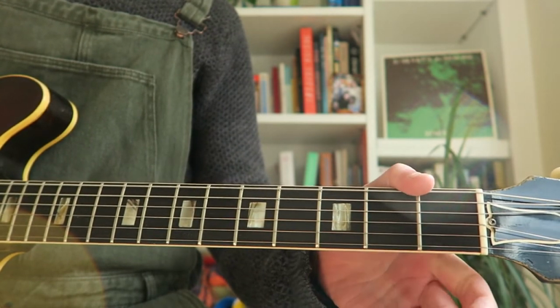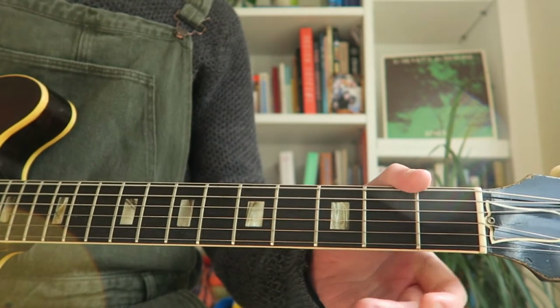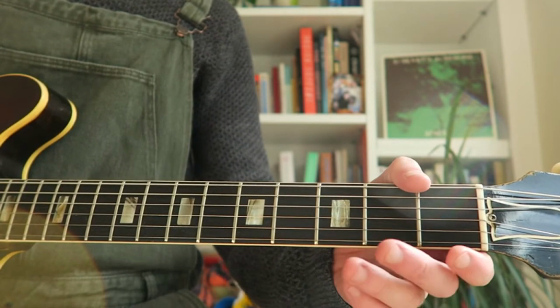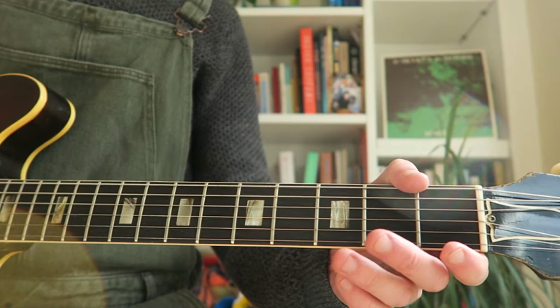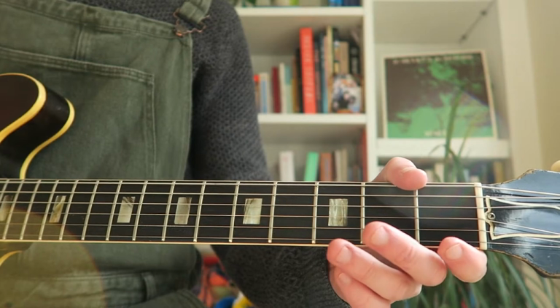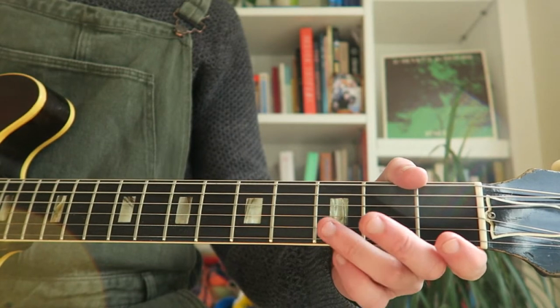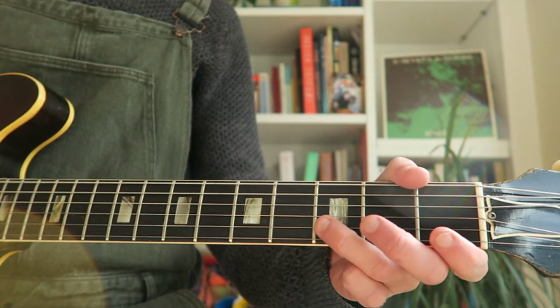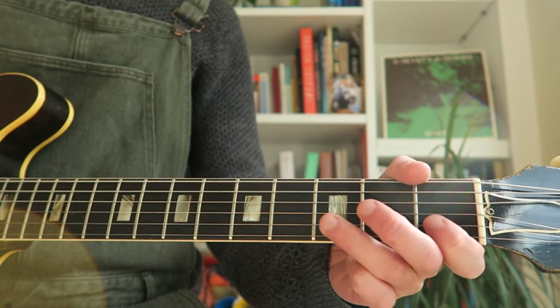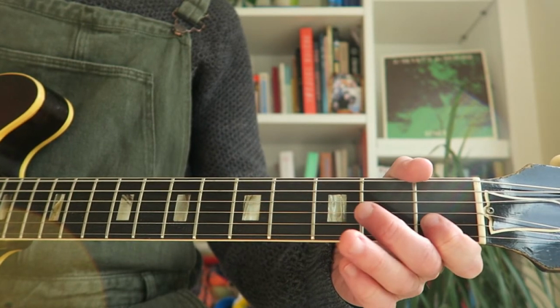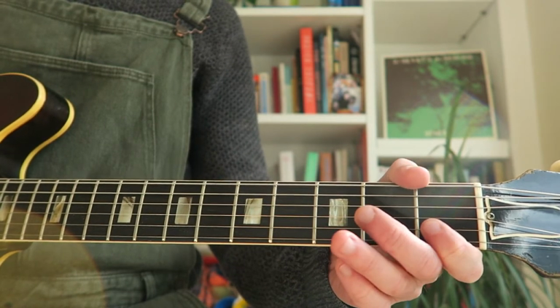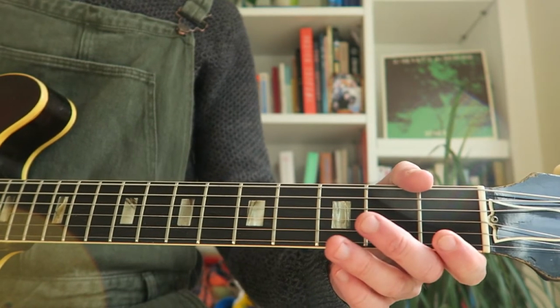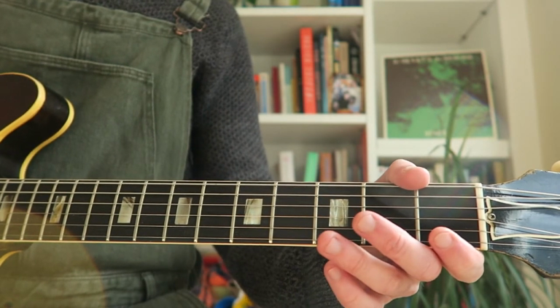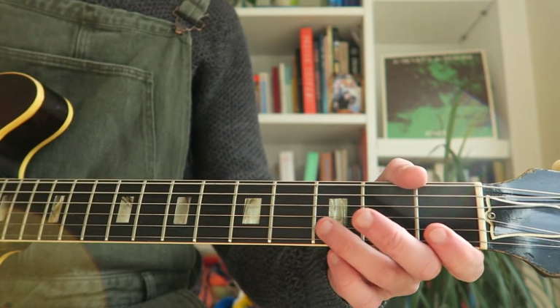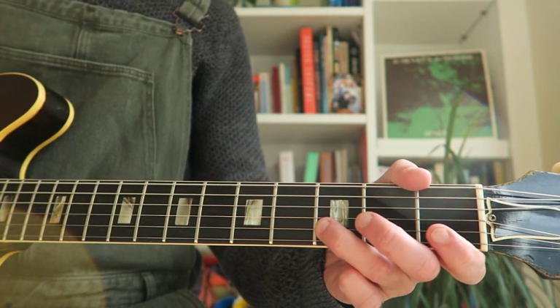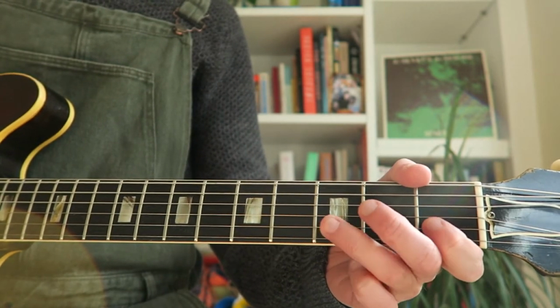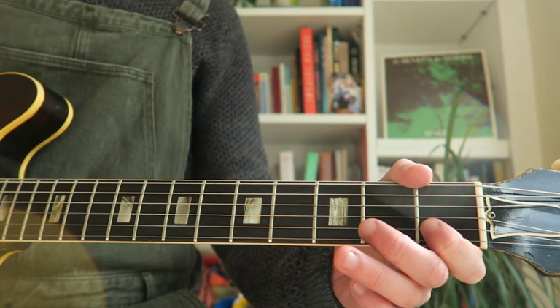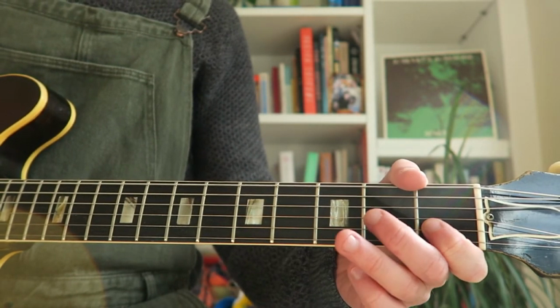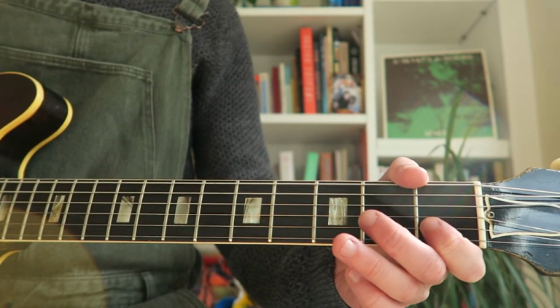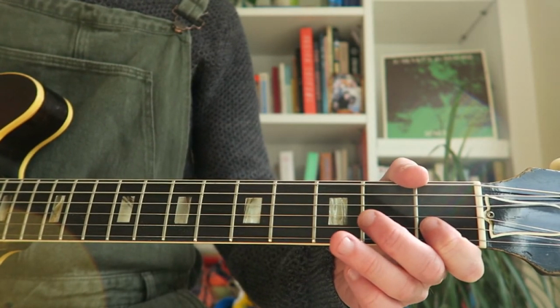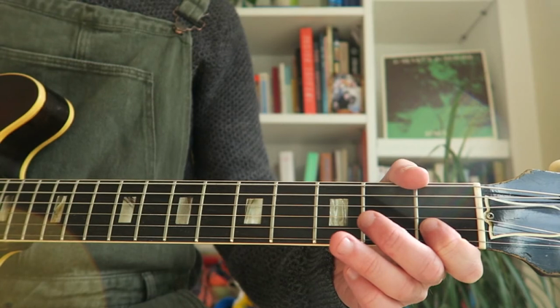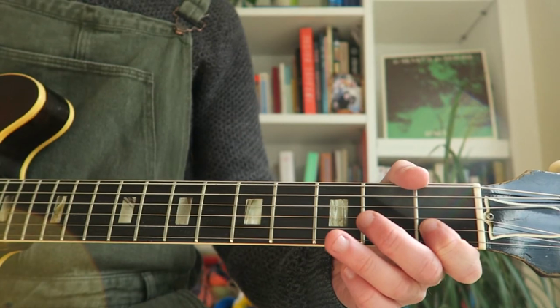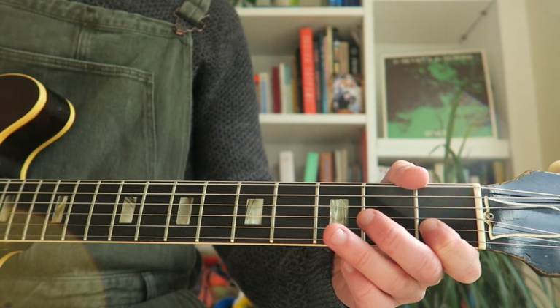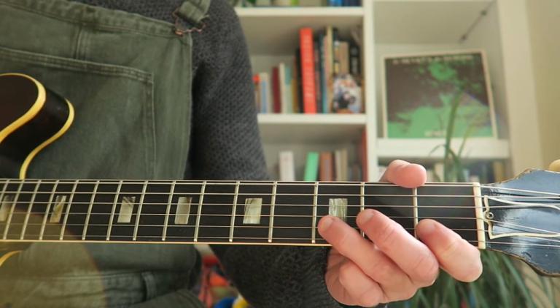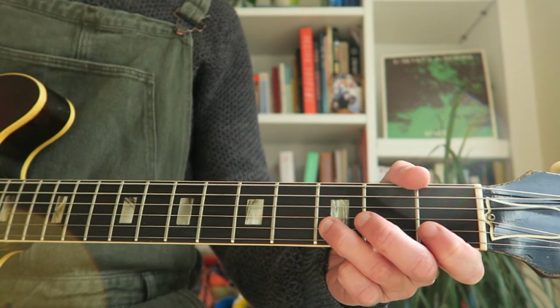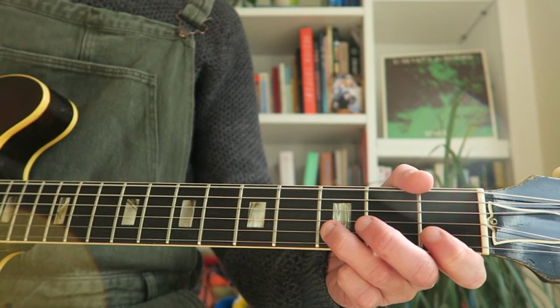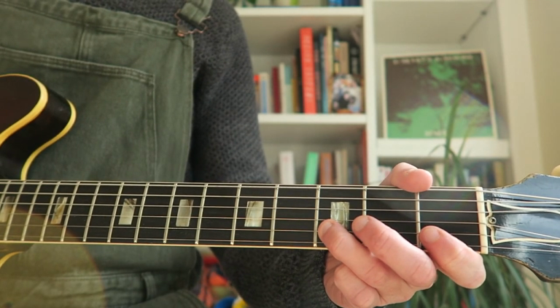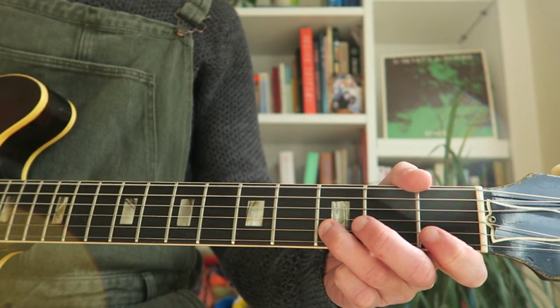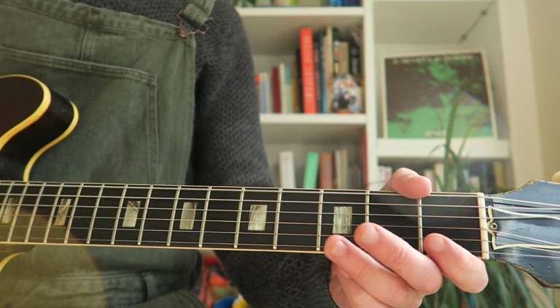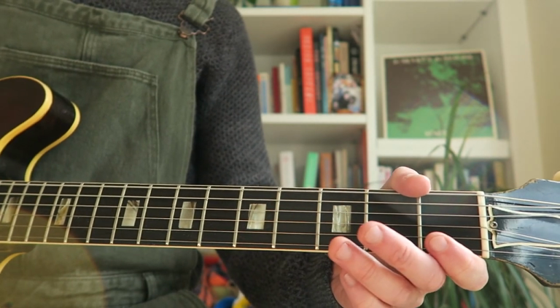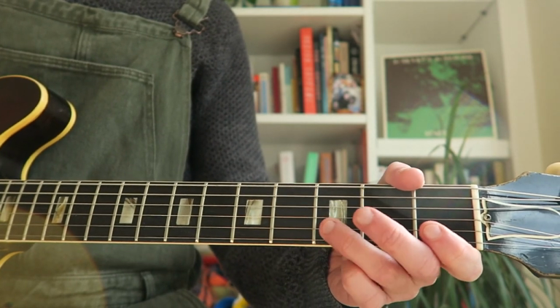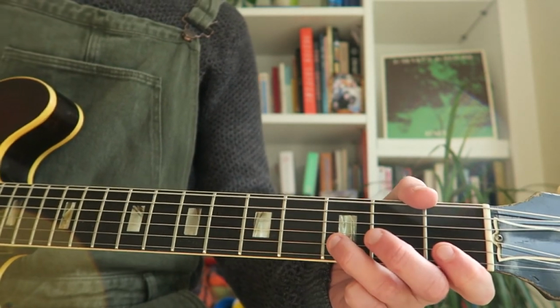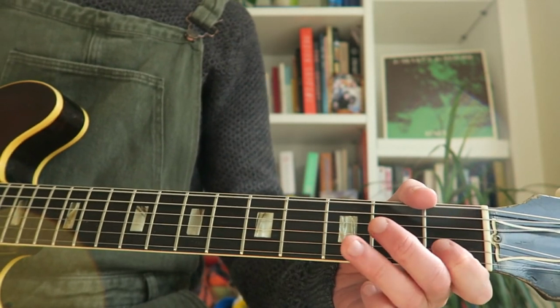So: 0, 3, 1, 0, 3, 1, then 1, 1, 1, 1, then 3, 3, 3, 3, then 0, 3, 1.